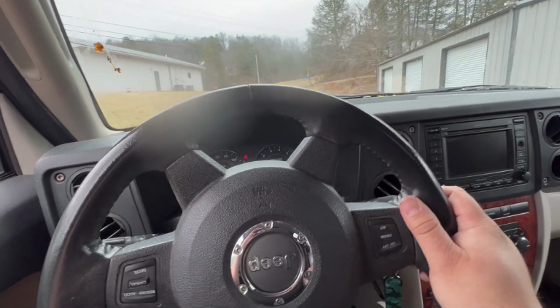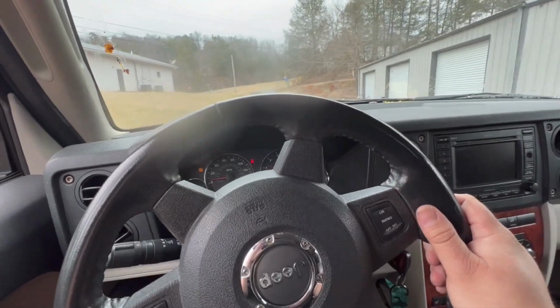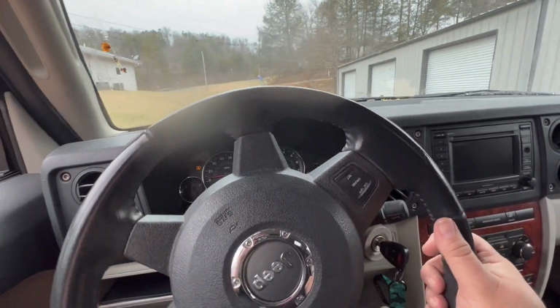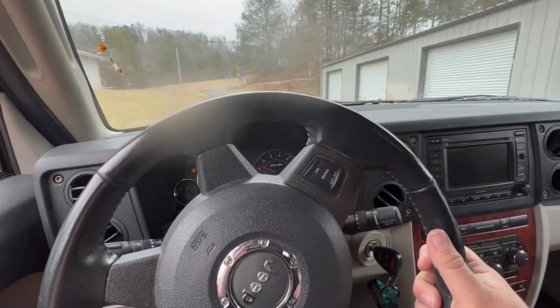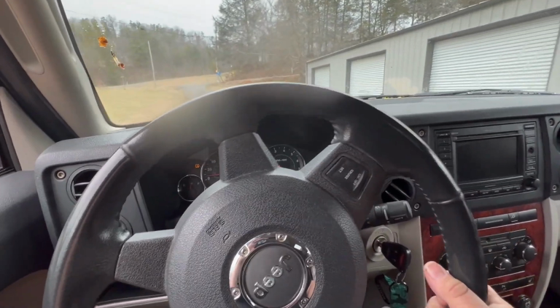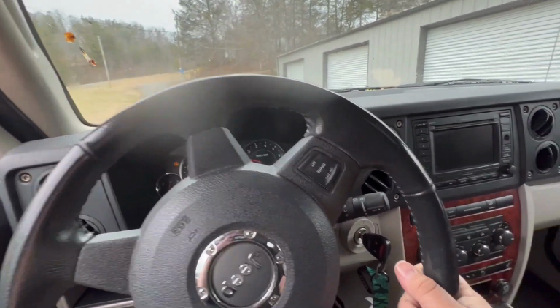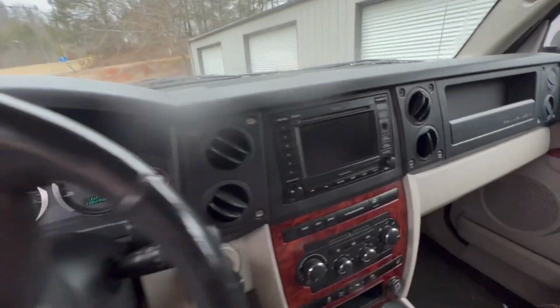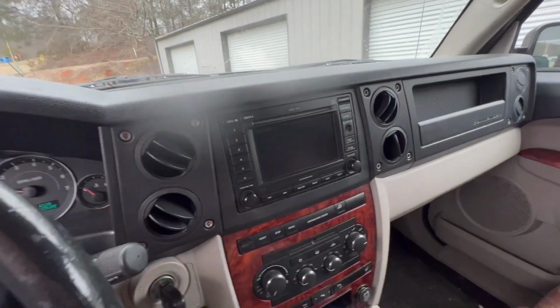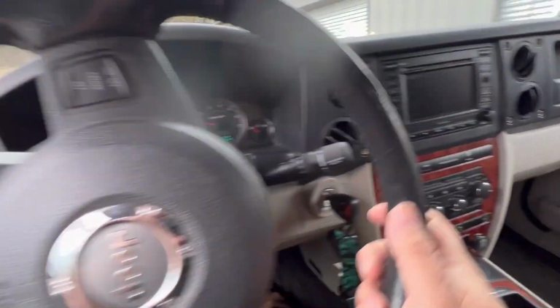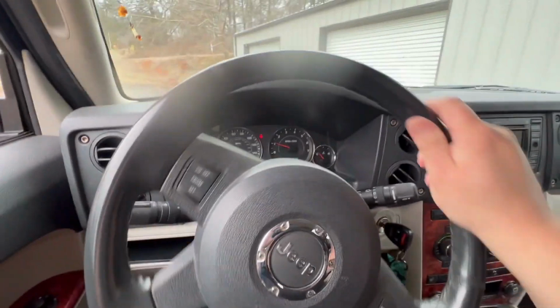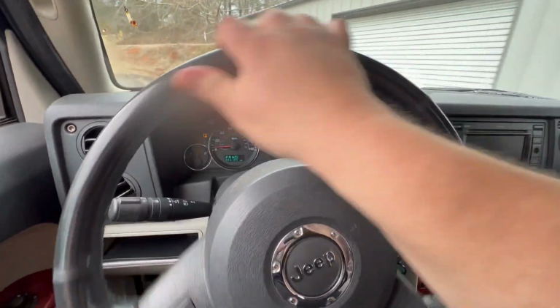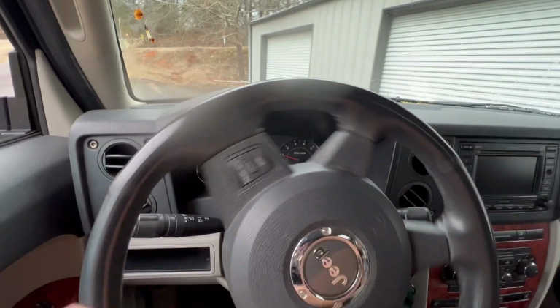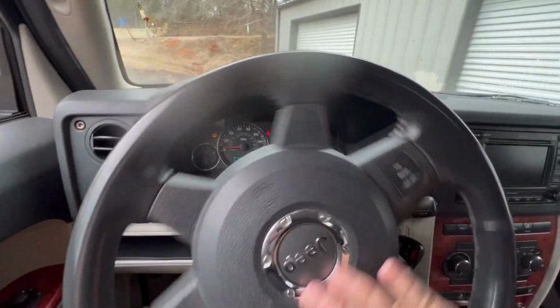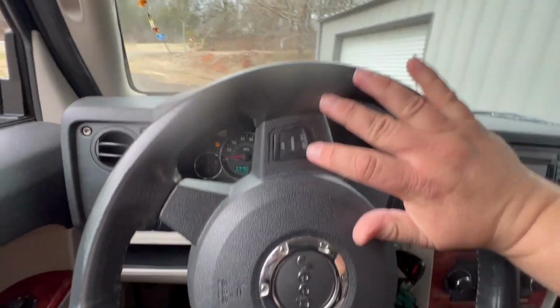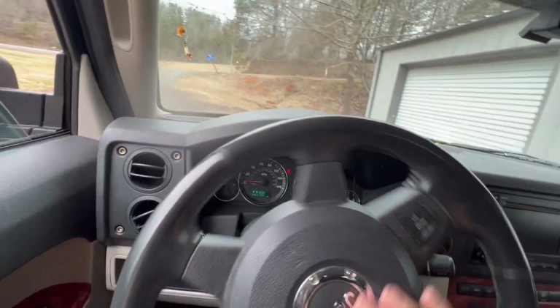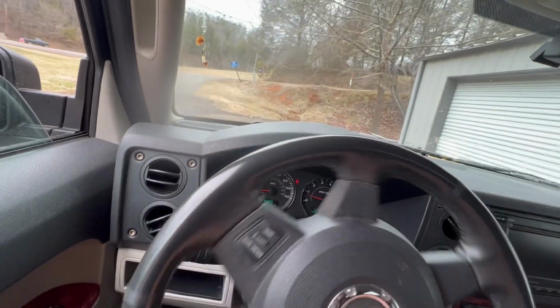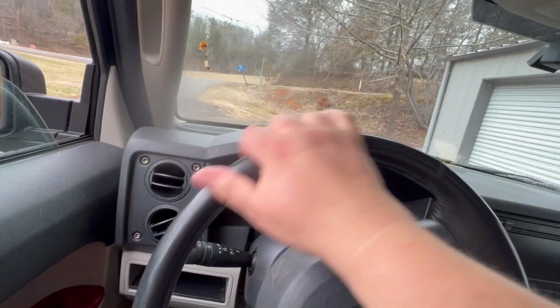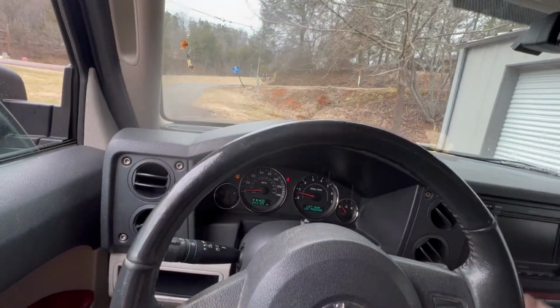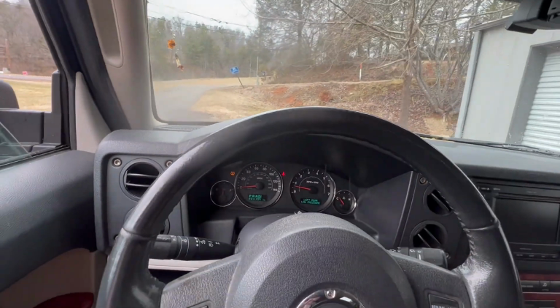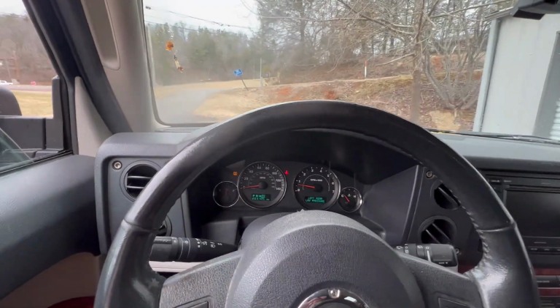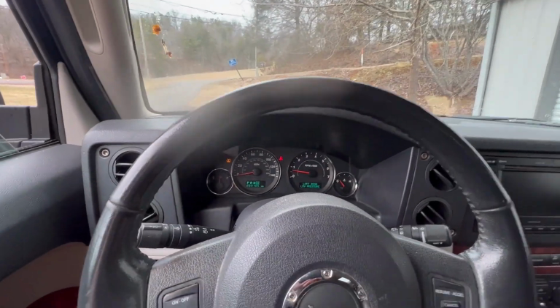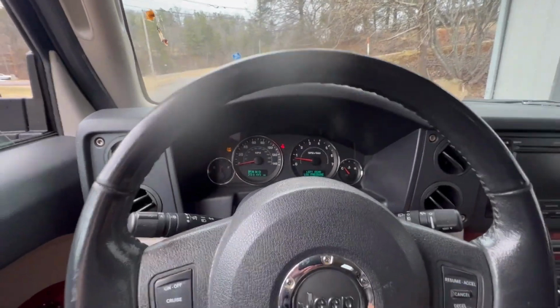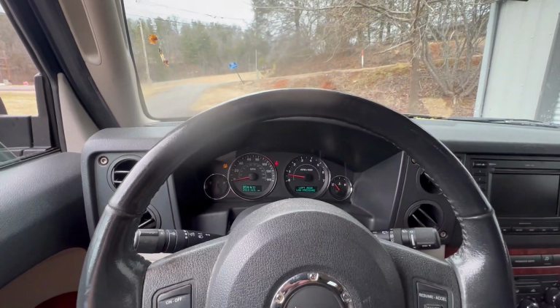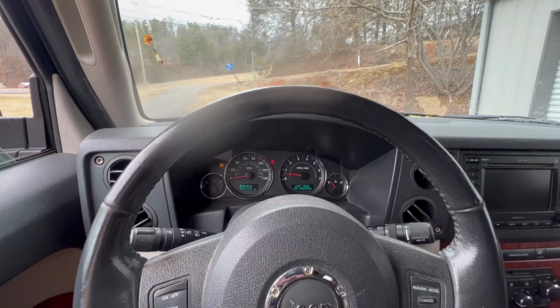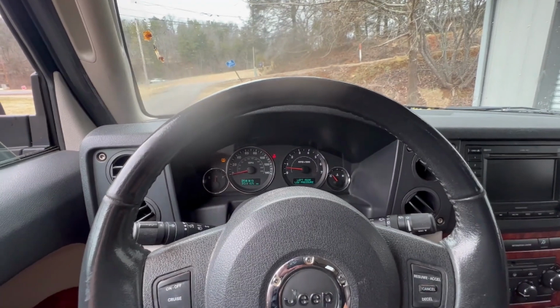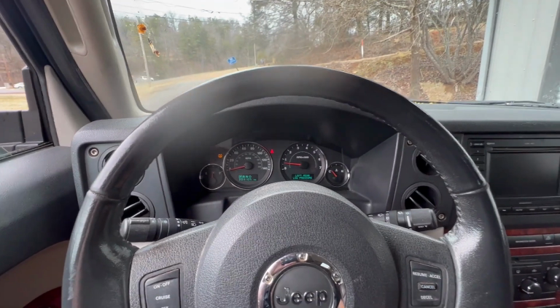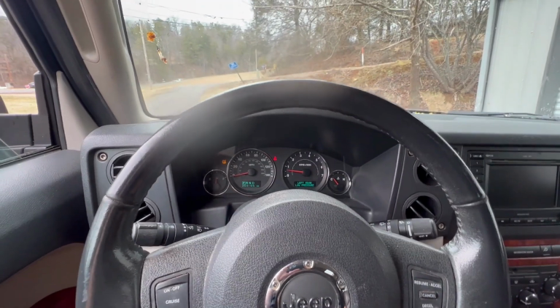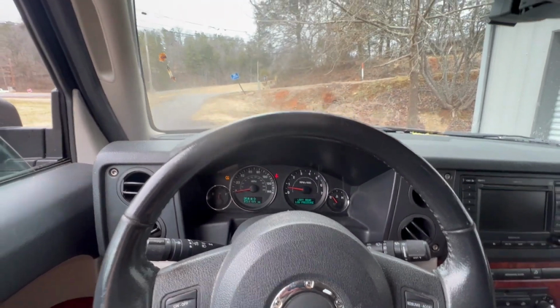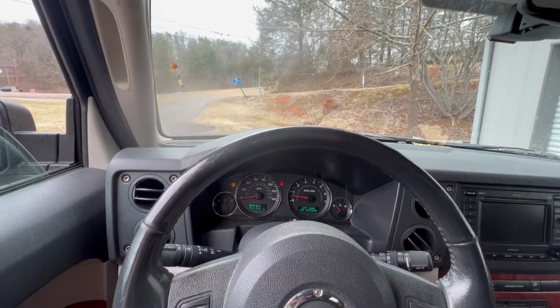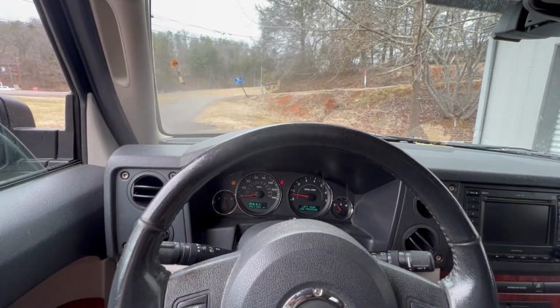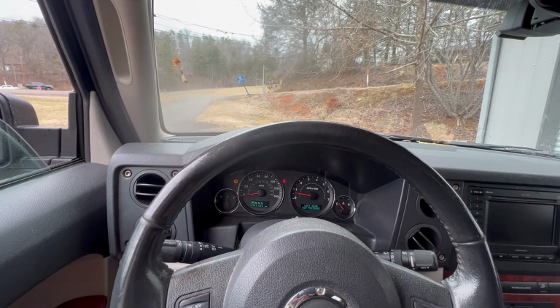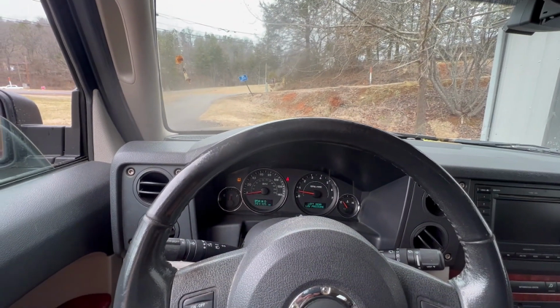People said don't buy a Commander for the electrical issues — hey, the radio didn't light up. I shouldn't have bought one for everything else either. So I'm going to show you the noise, give you a walk-around, and then hopefully the next video you see will be this Jeep Commander going to its new home.